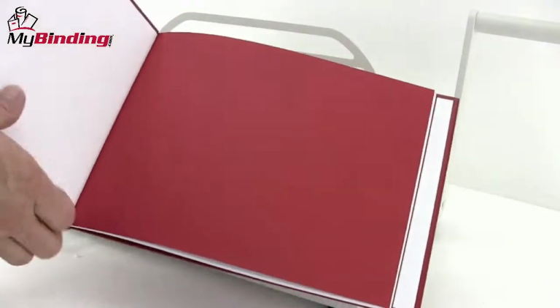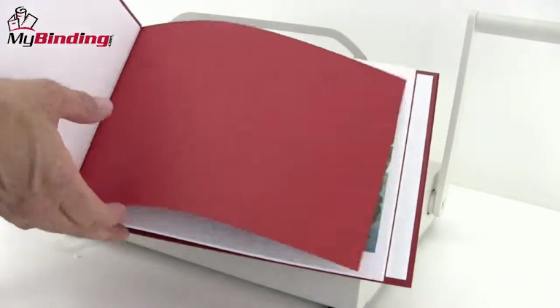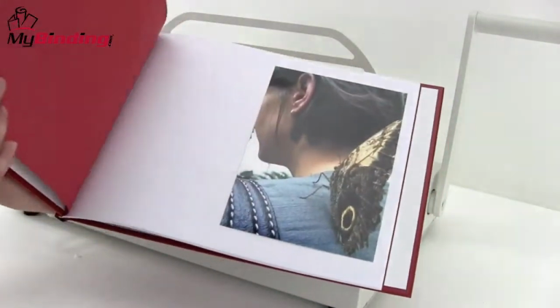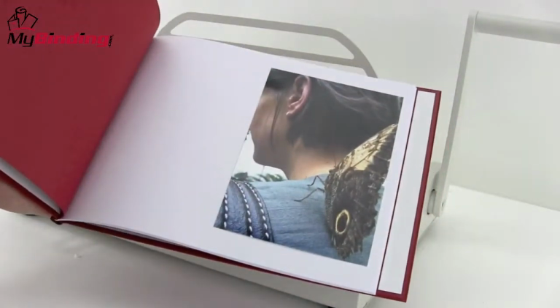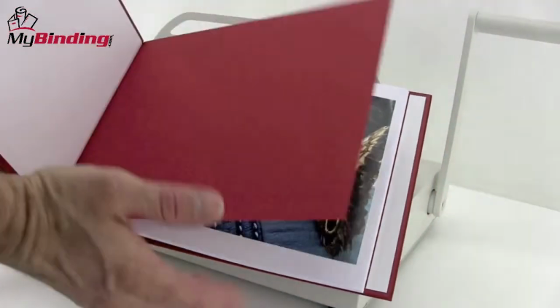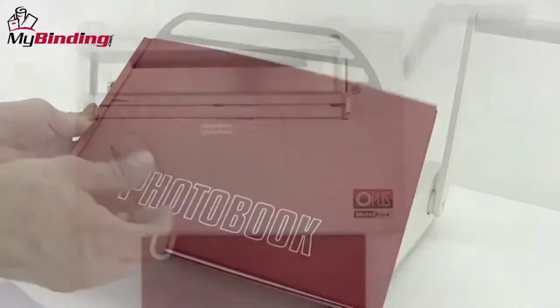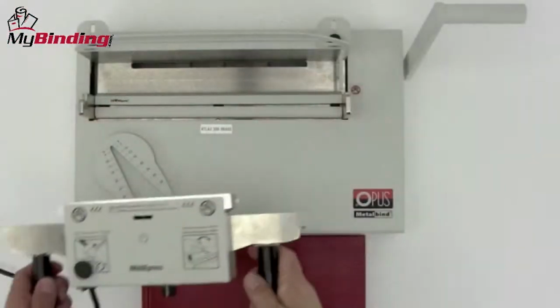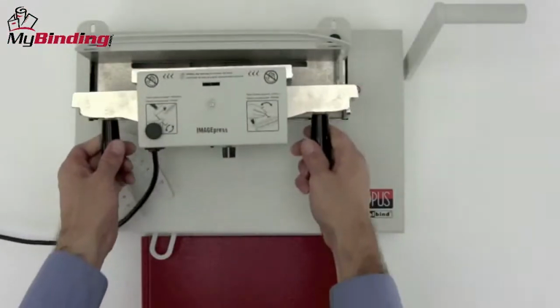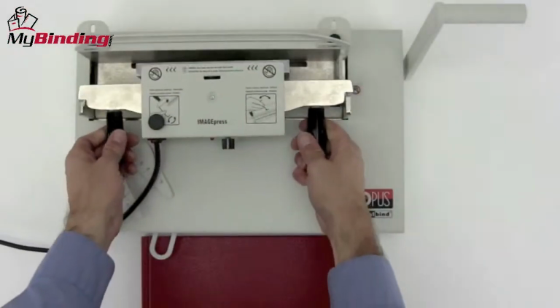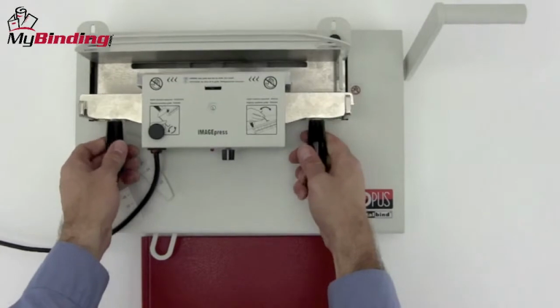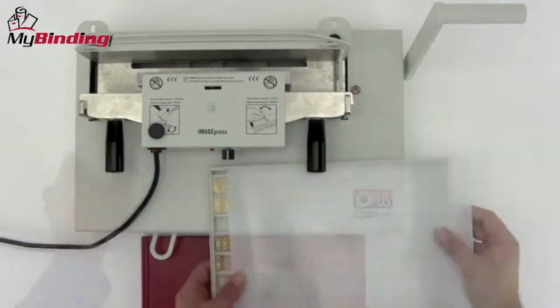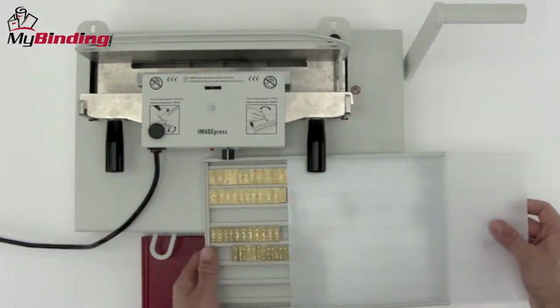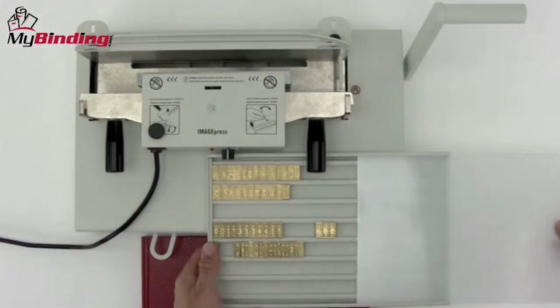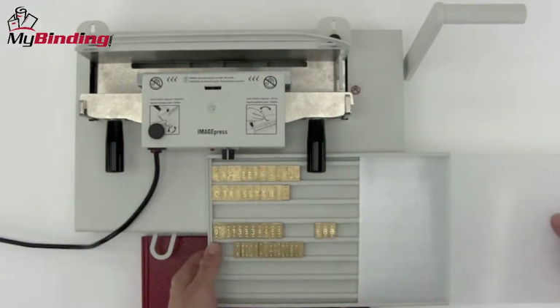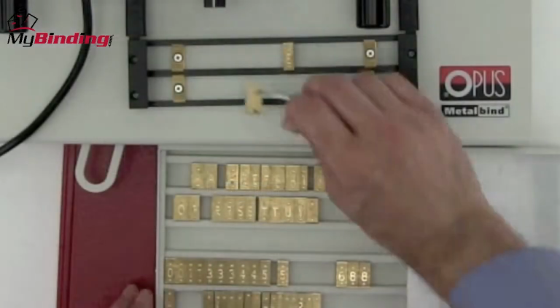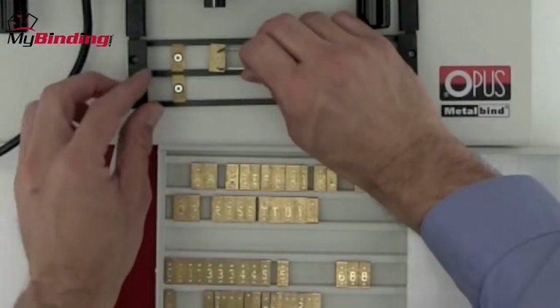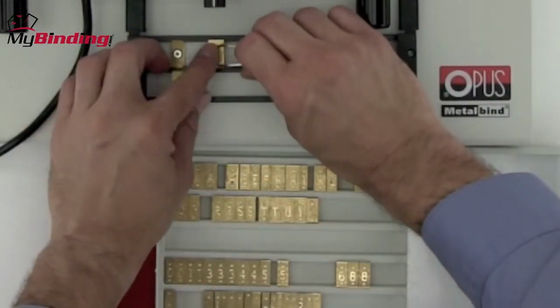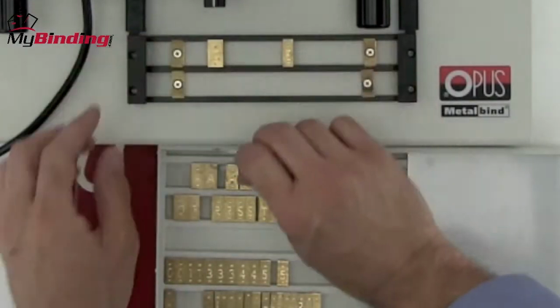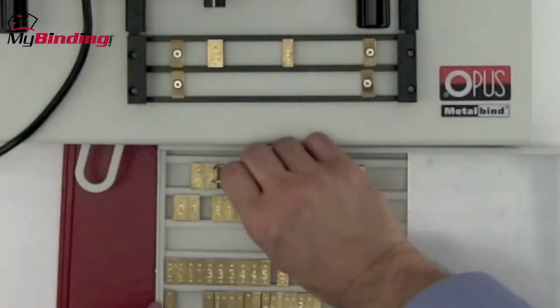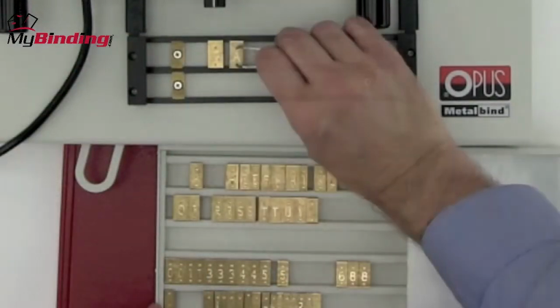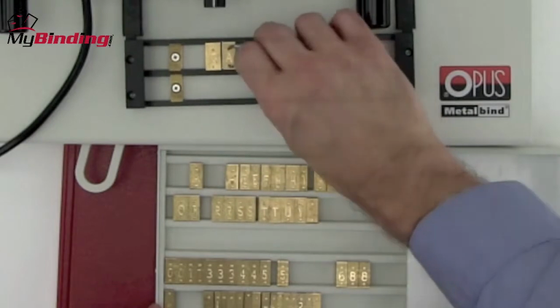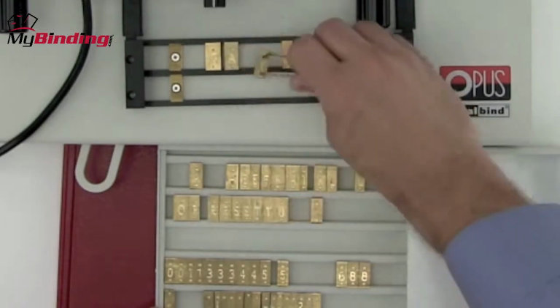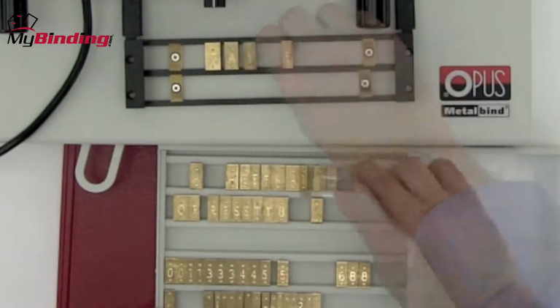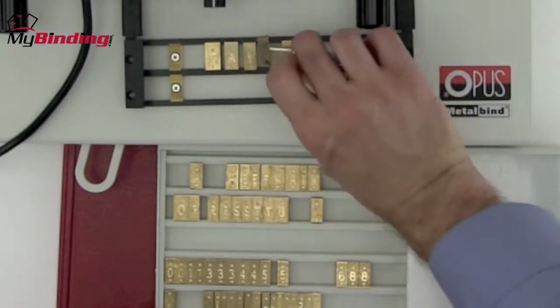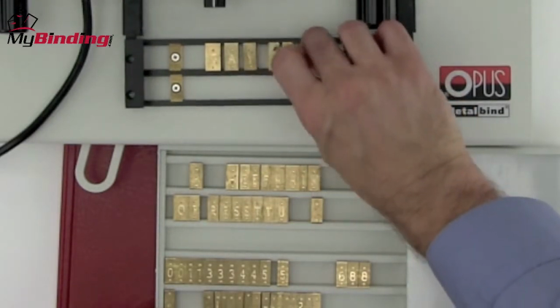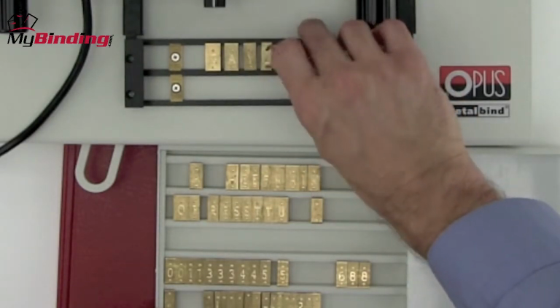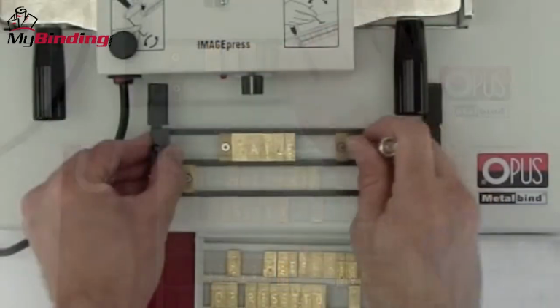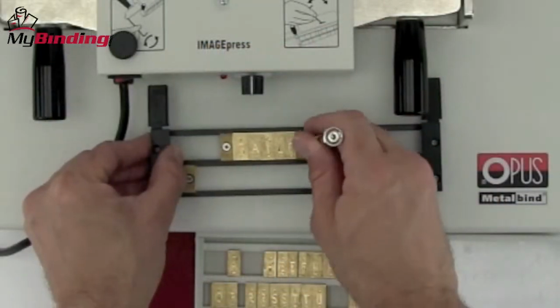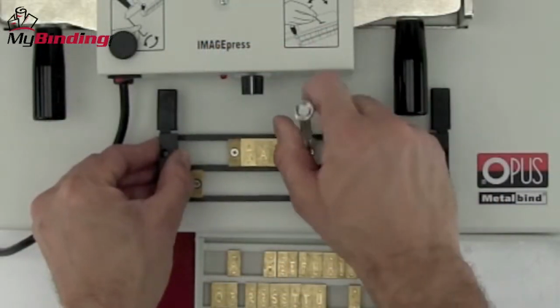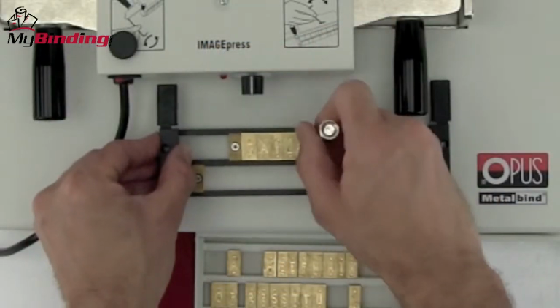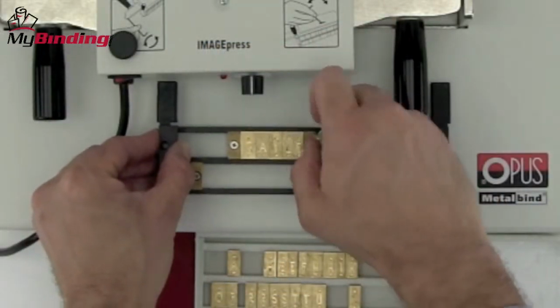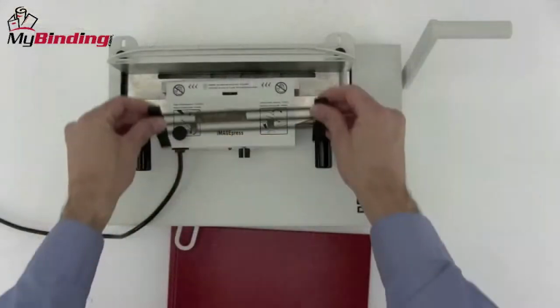You may want to personalize or add your own title to the front of the photo book. This can be done on the Atlas 300 with the hot stamping system. Using the basic tools included with the Atlas 300, as well as additional fonts and carriages that can be purchased, you can create any title or logo that you'd like.